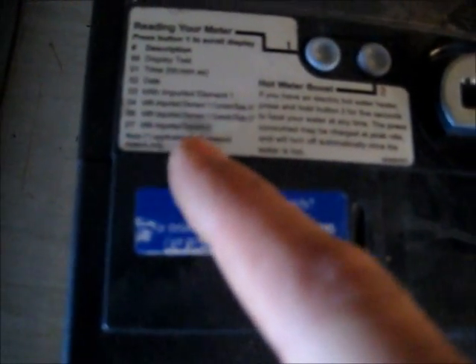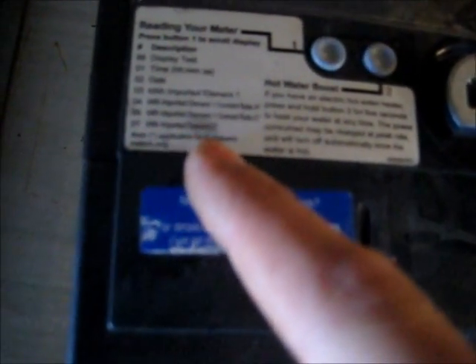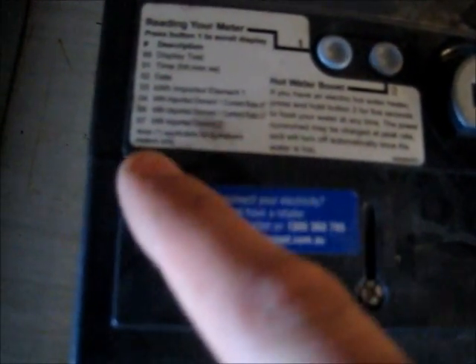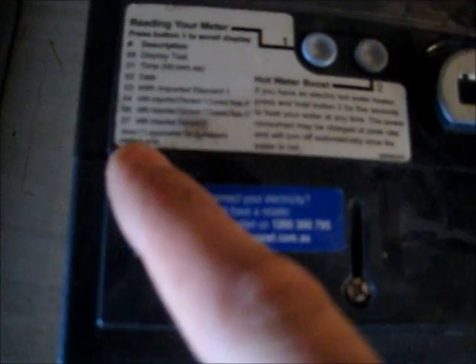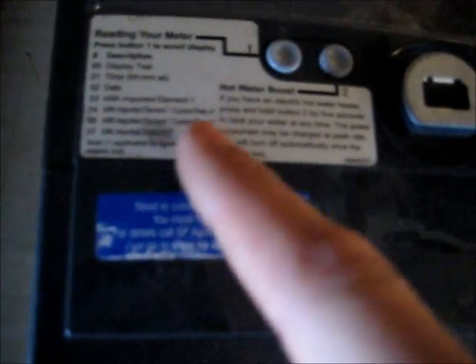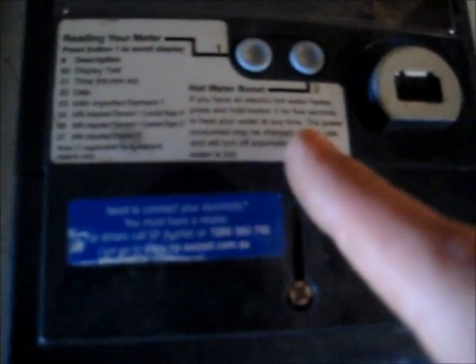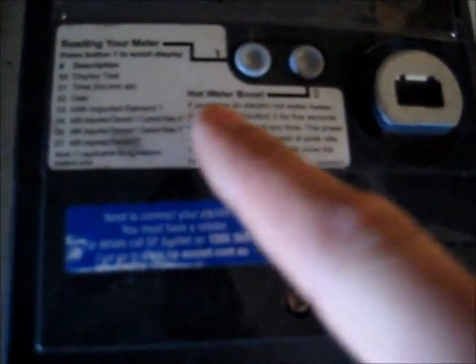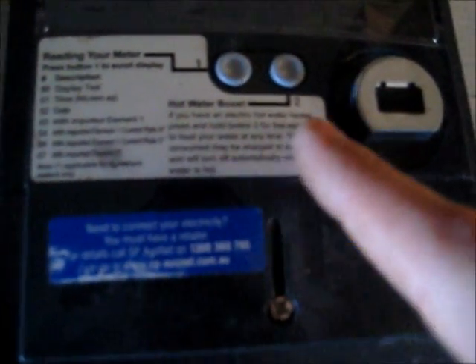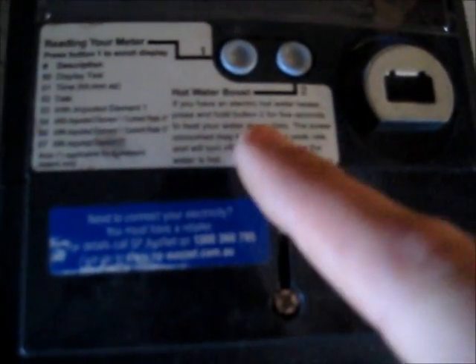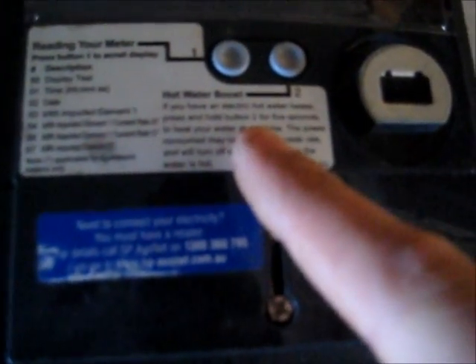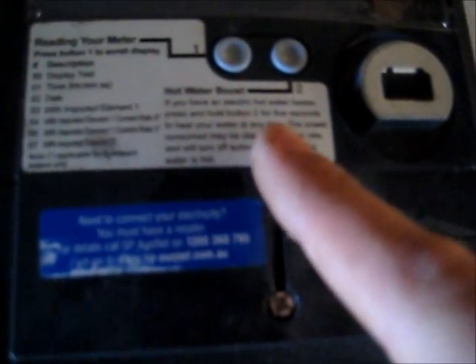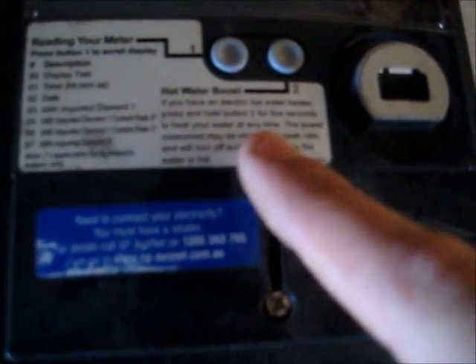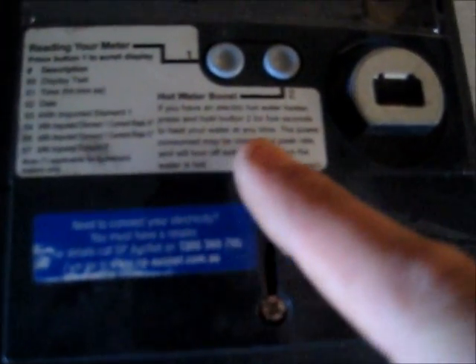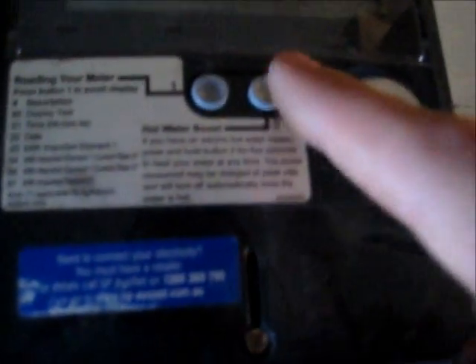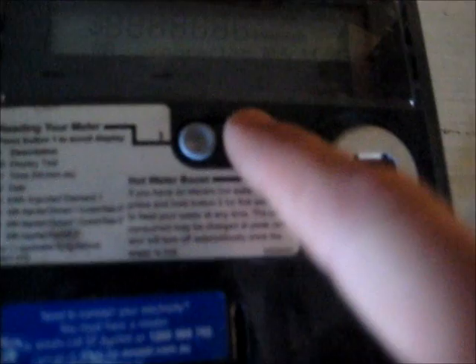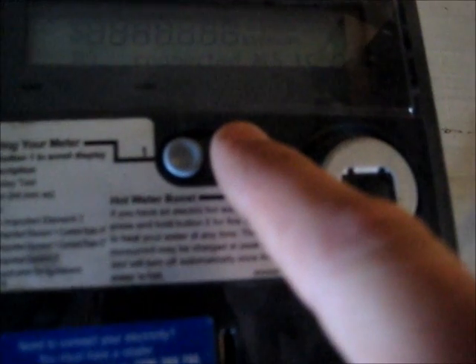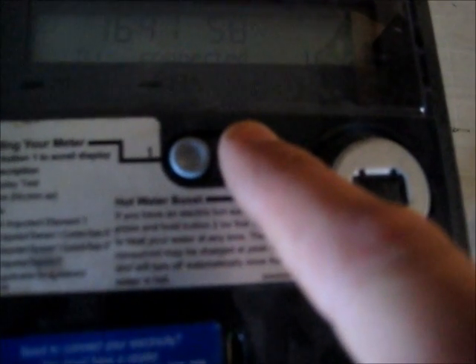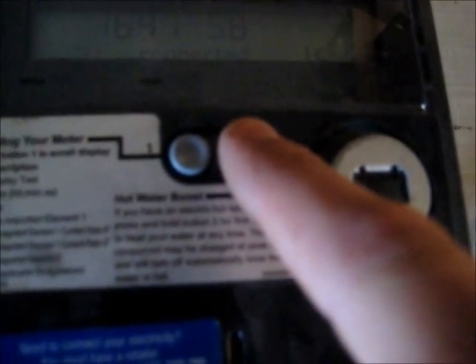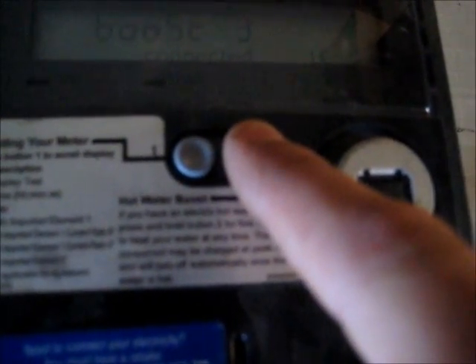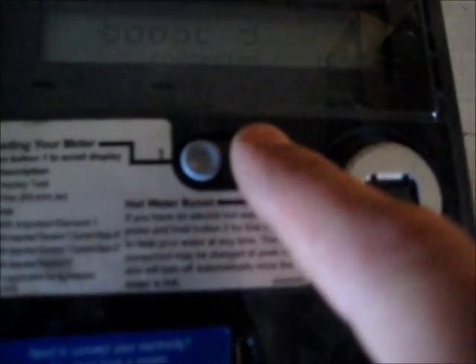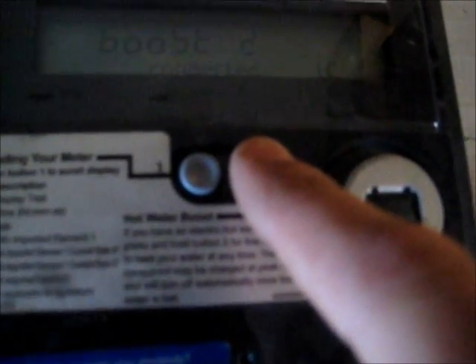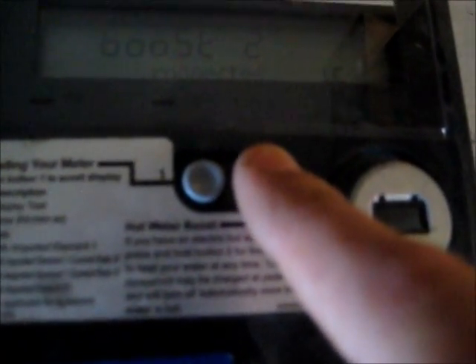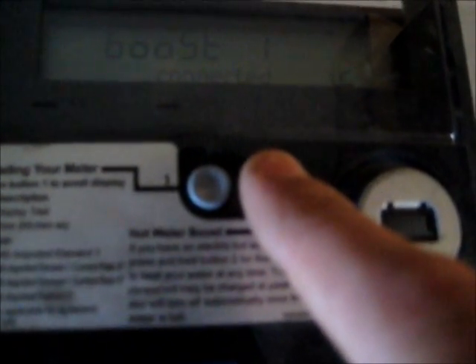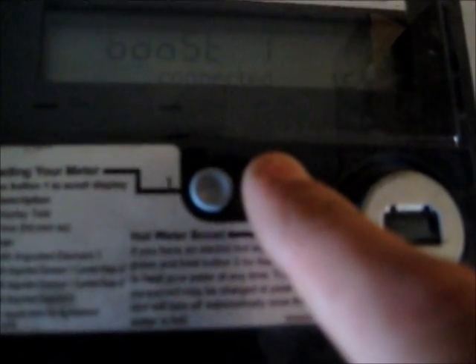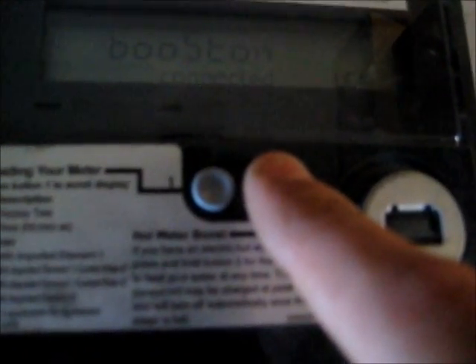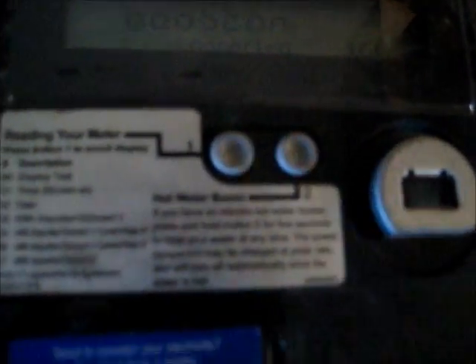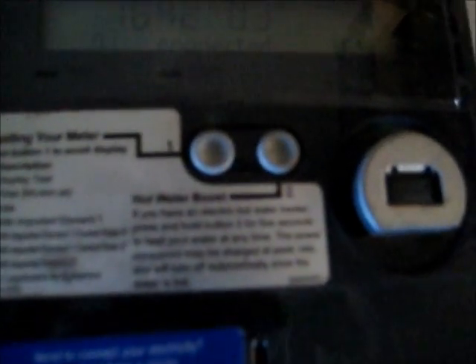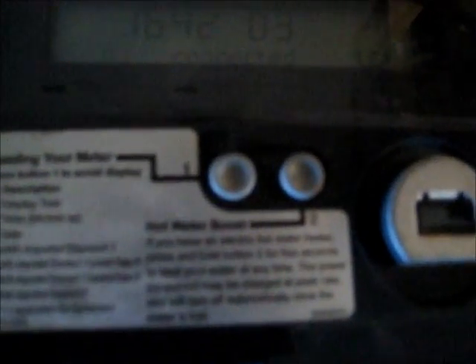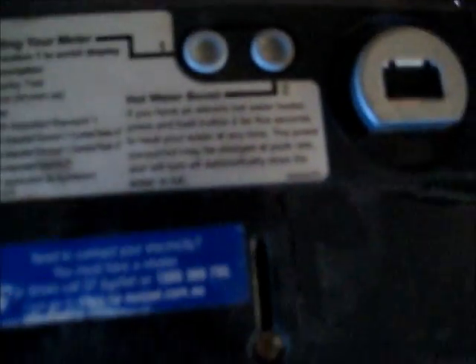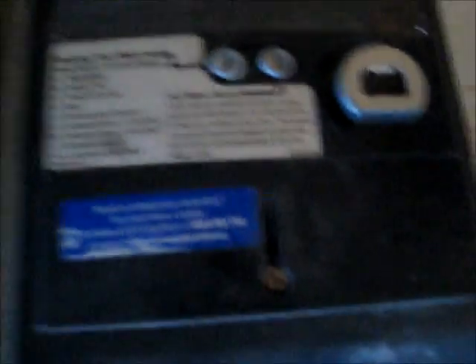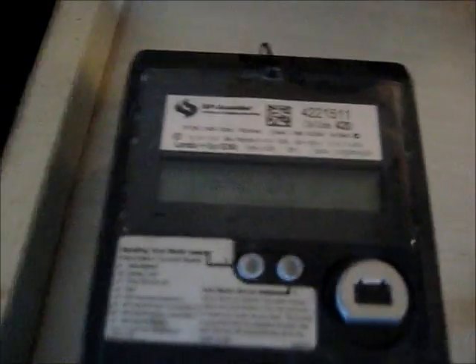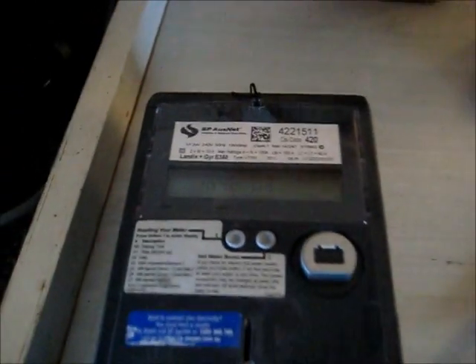Appliance is for two-element meters only. Hit one — at least you've got a water heater. Press and hold button 2 for 5 seconds to boost your hot water at any time. Click — relay. Now it's boosted to run the hot water service.